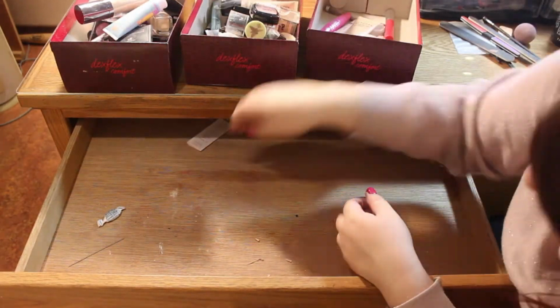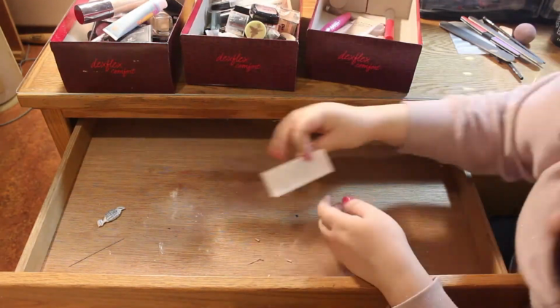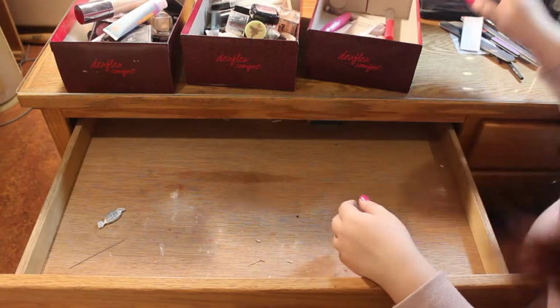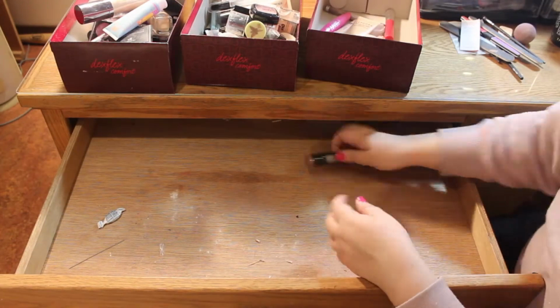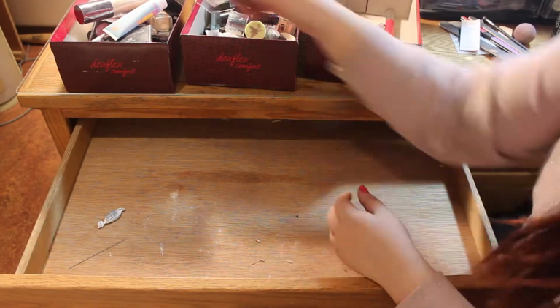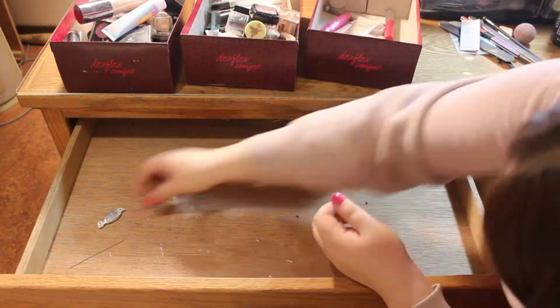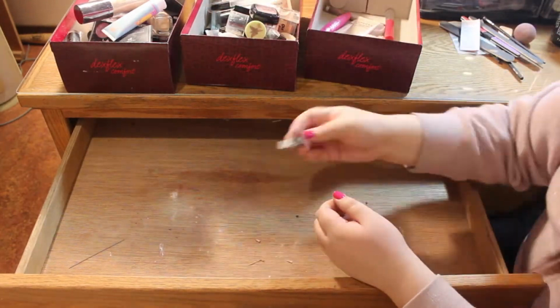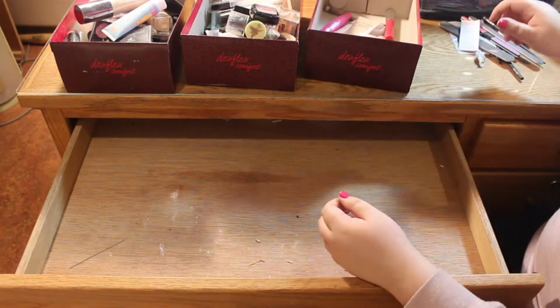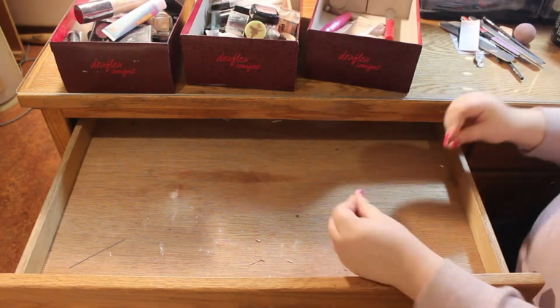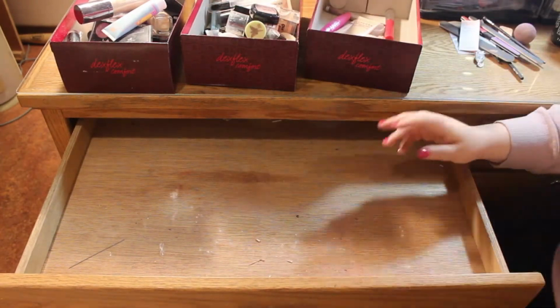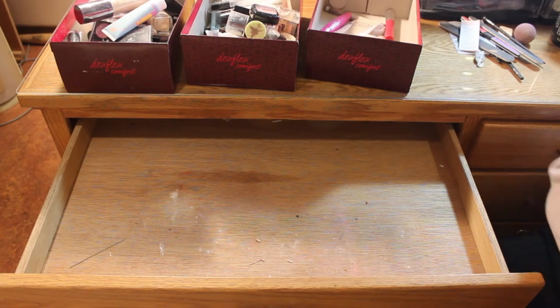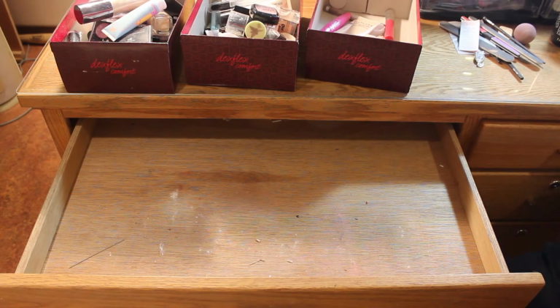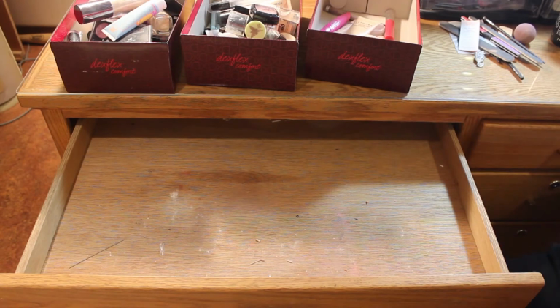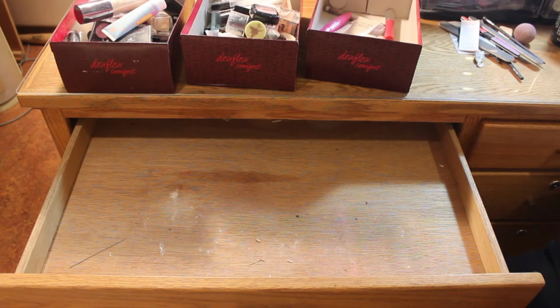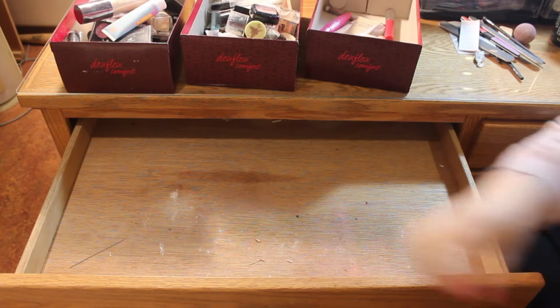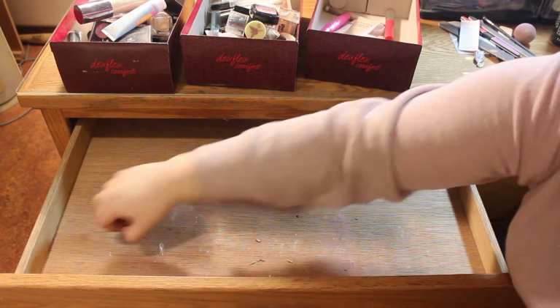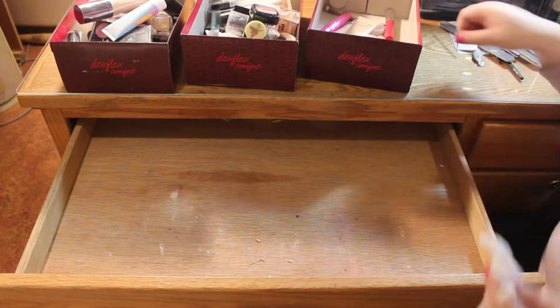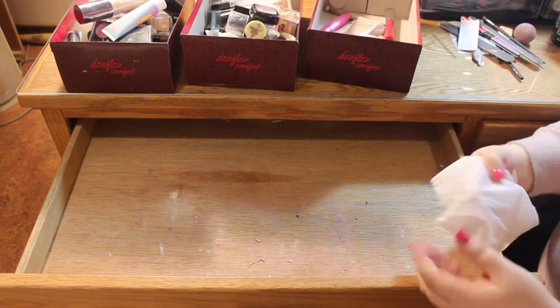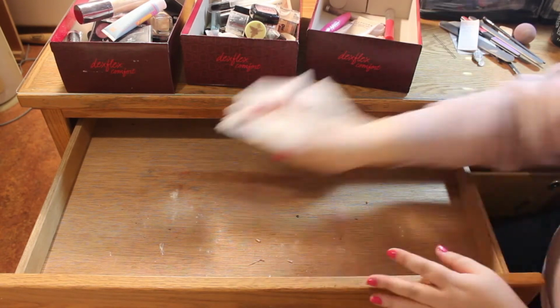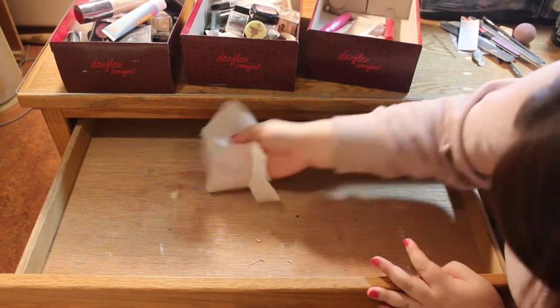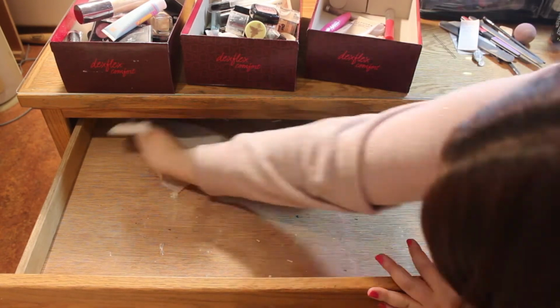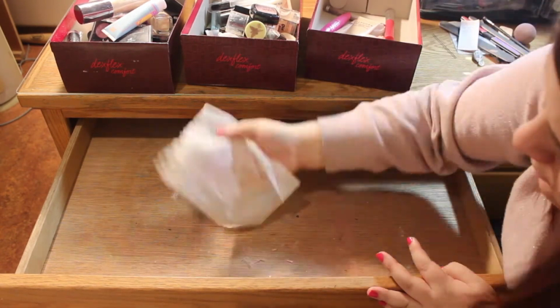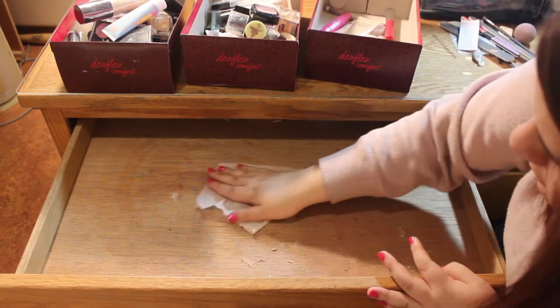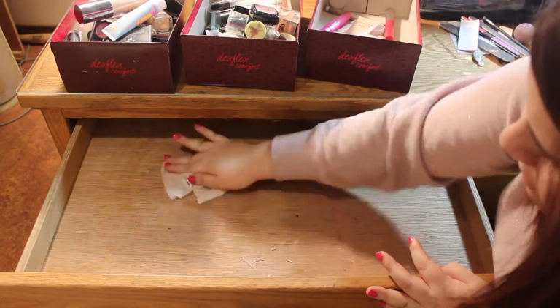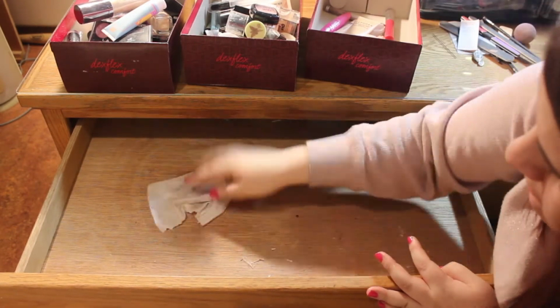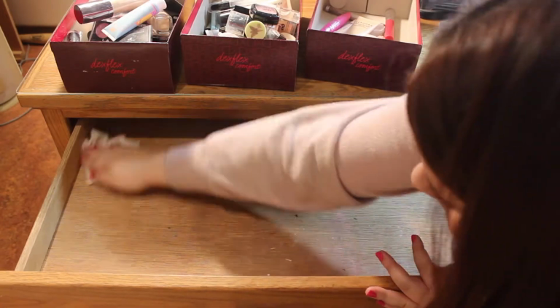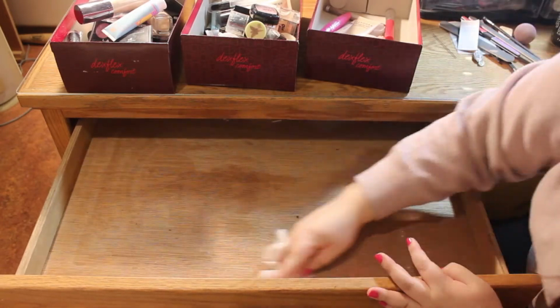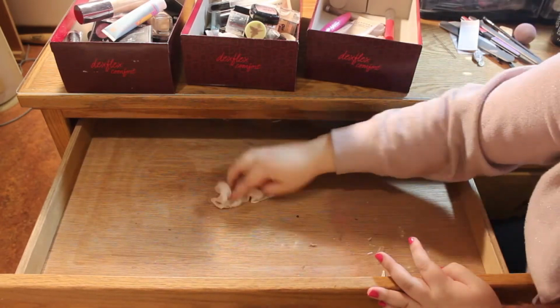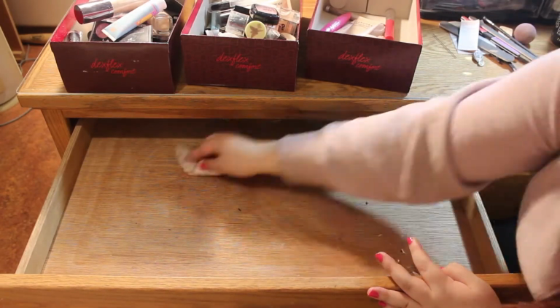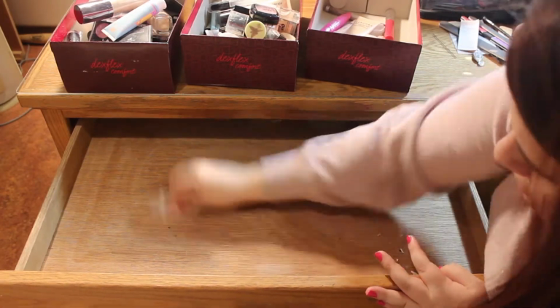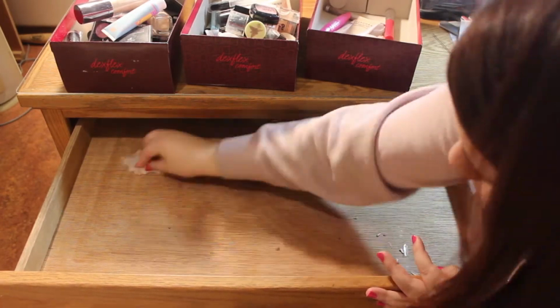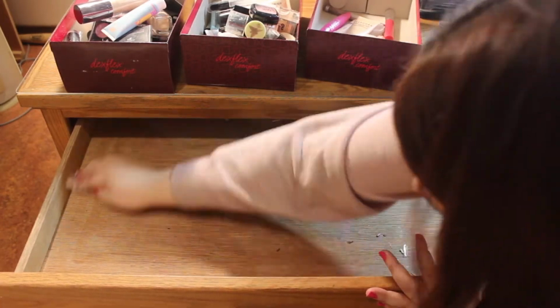I got these for five cents apiece and I've had them for about six years. They worked great for the longest time, especially while I was a college student, but it's time to upgrade. Now that I have everything emptied out, I just need to clean everything out and put my new organizational trays in.